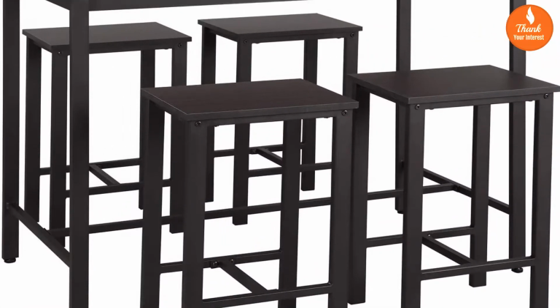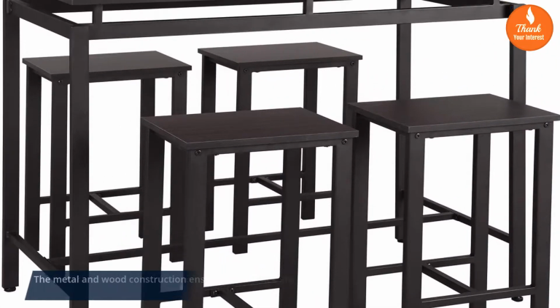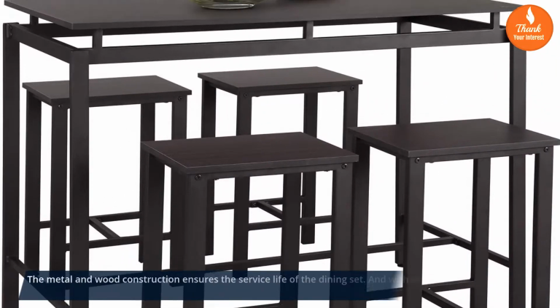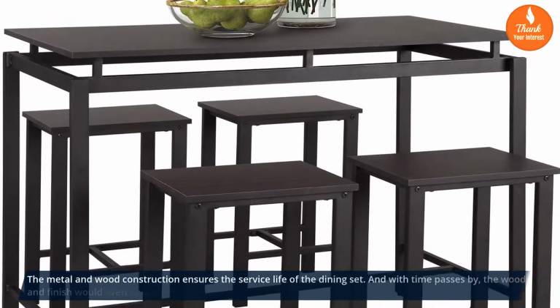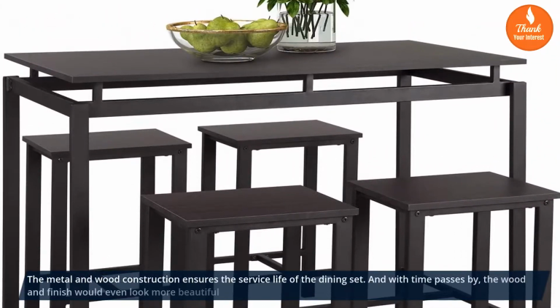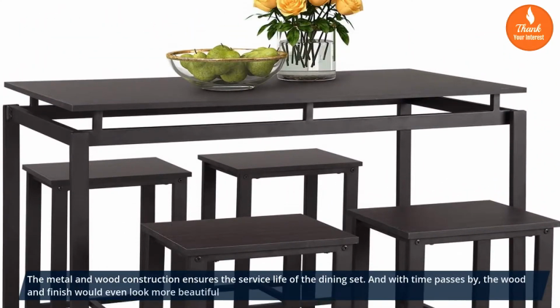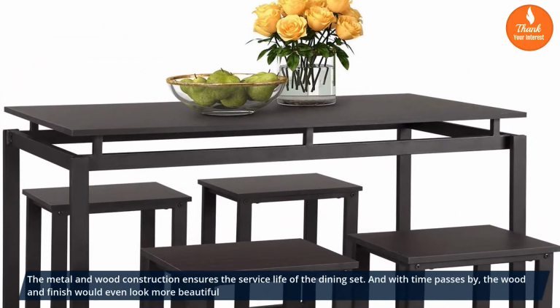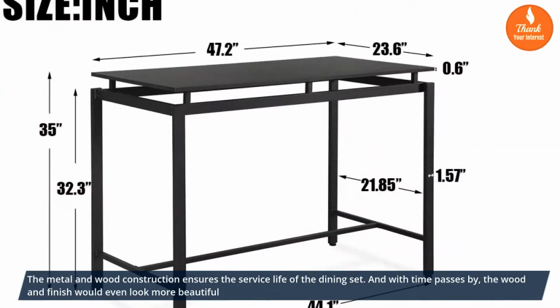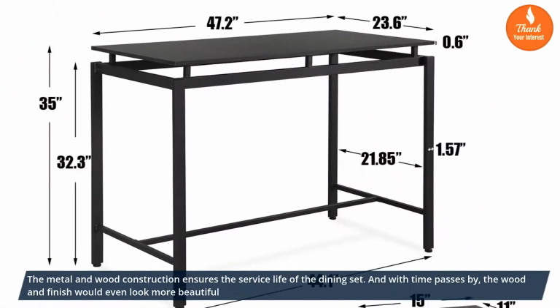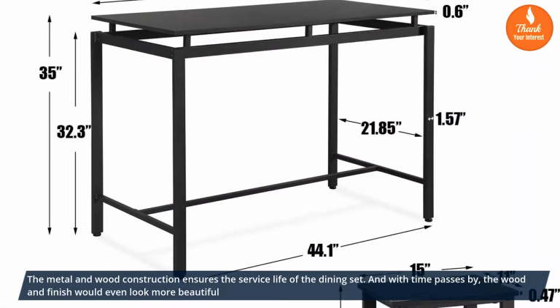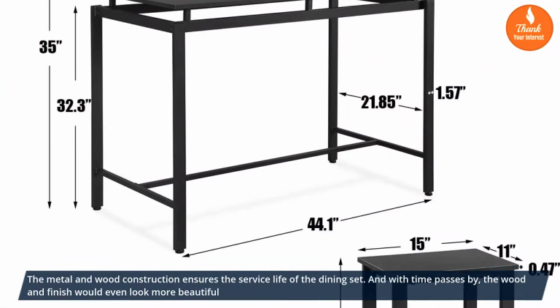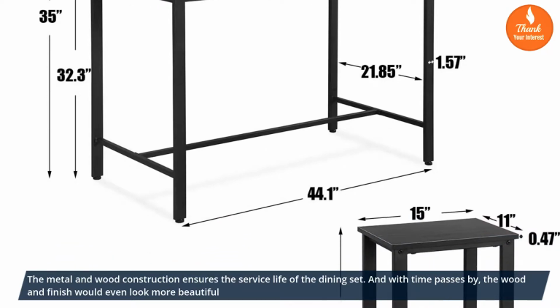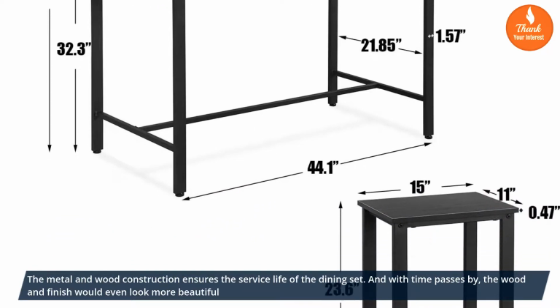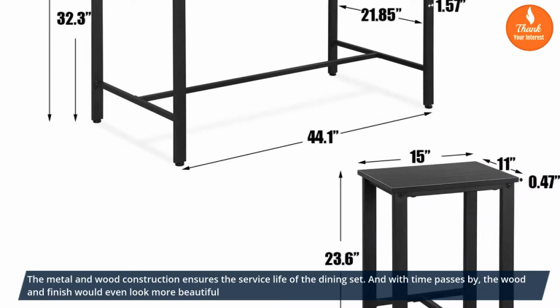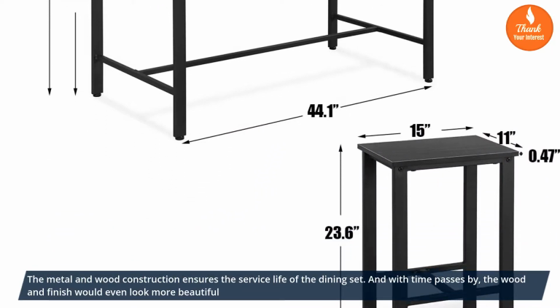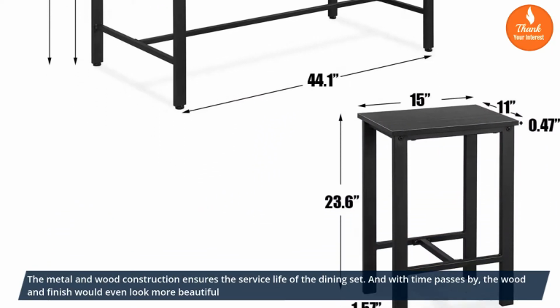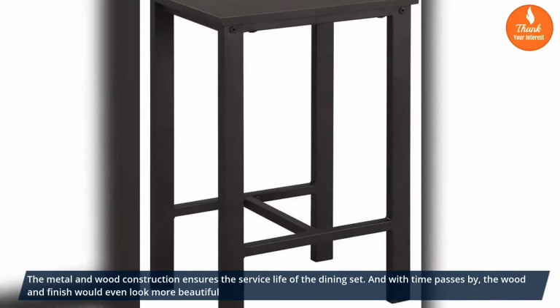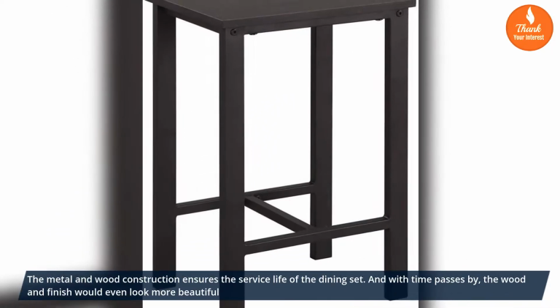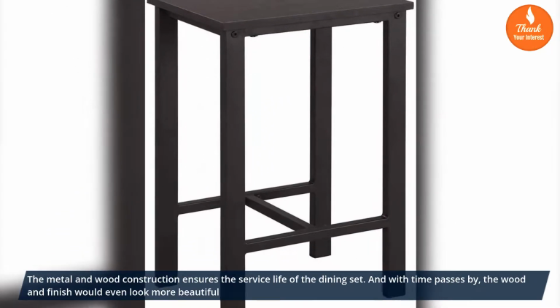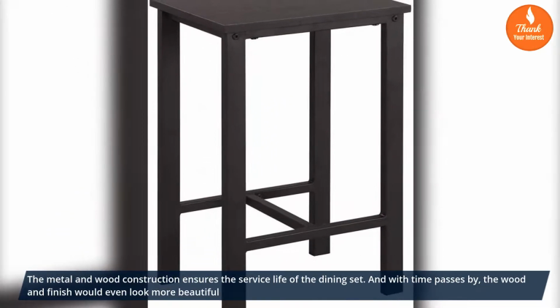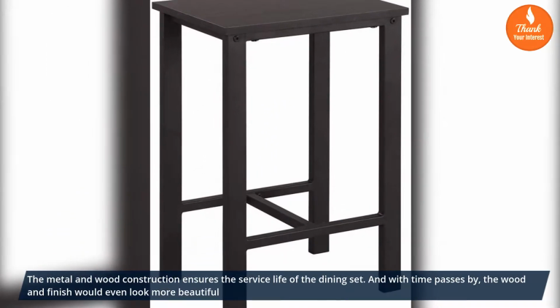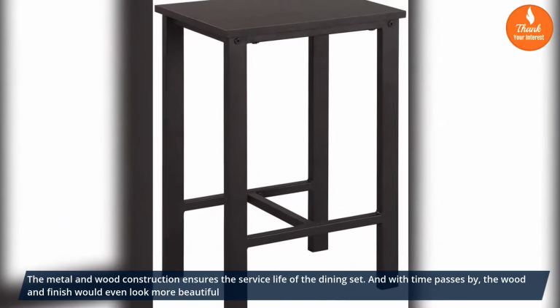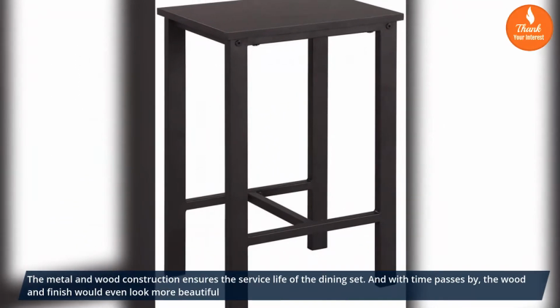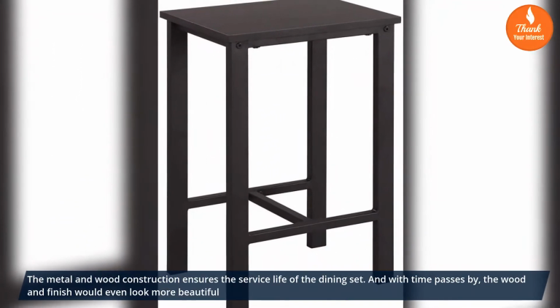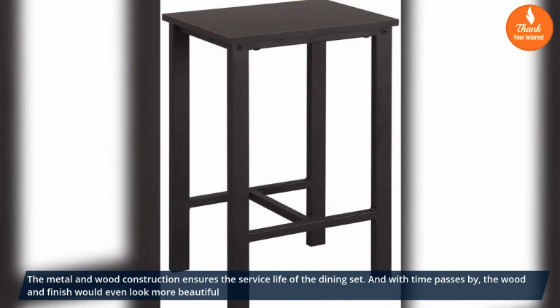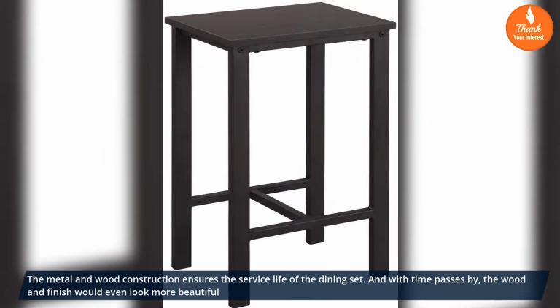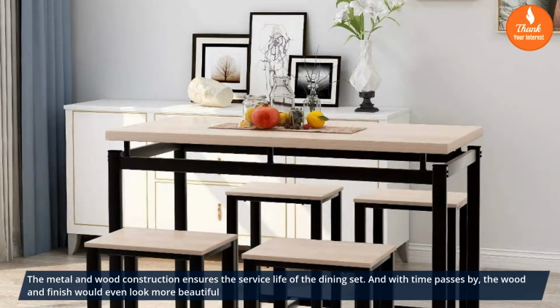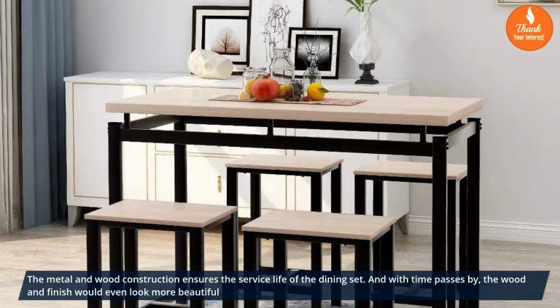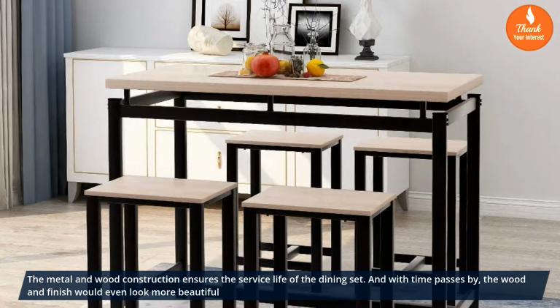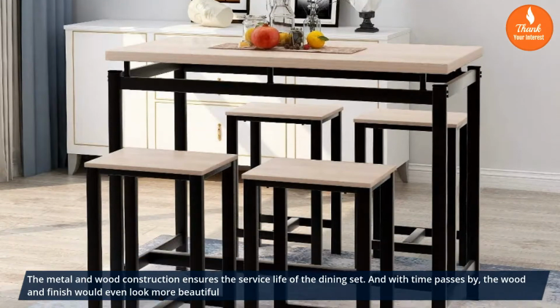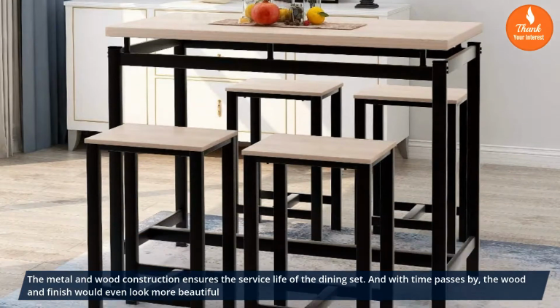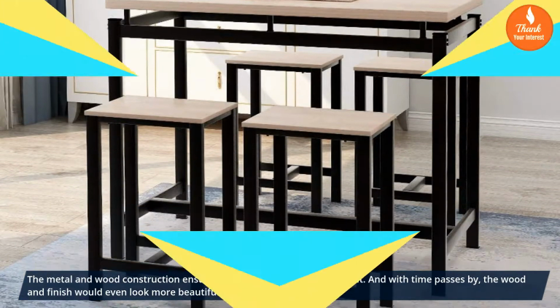The metal and wood construction ensures the service life of the dining set, and as time passes by, the wood and finish would even look more beautiful.